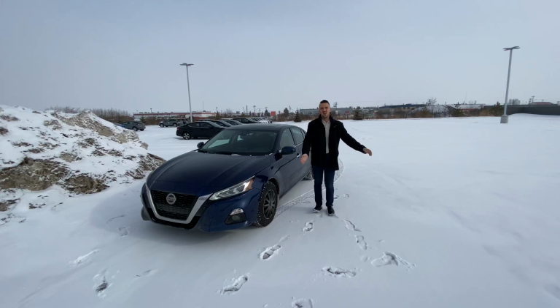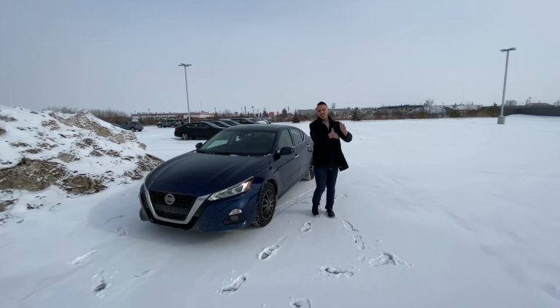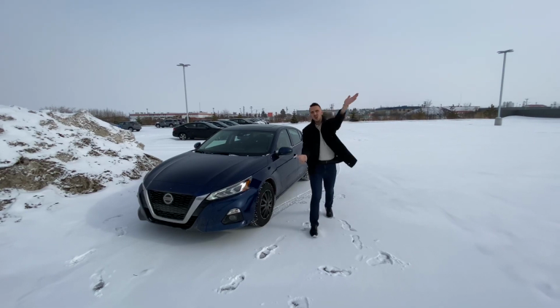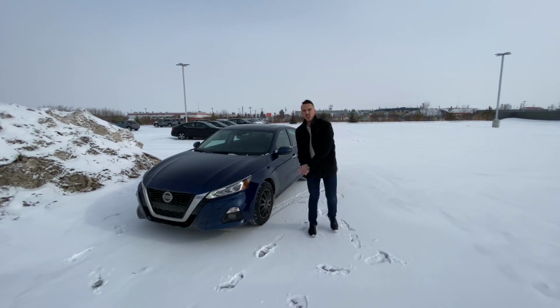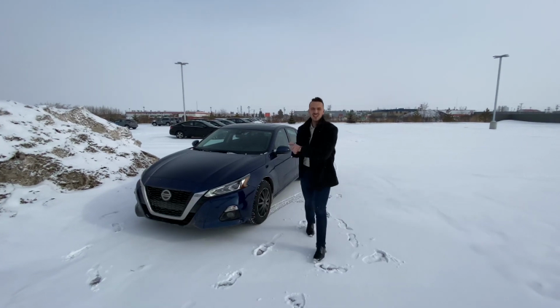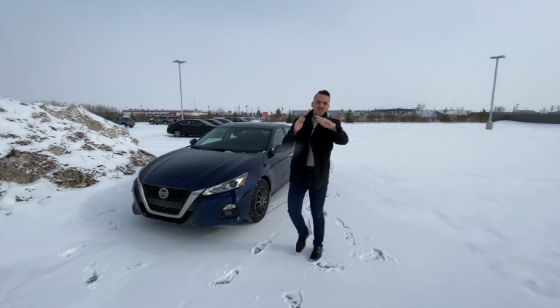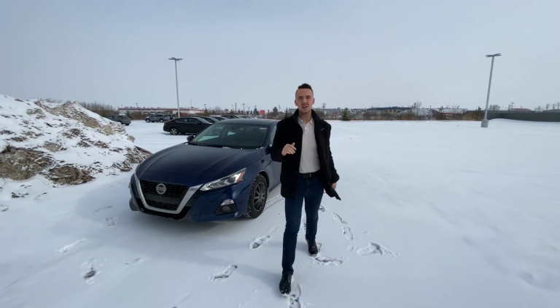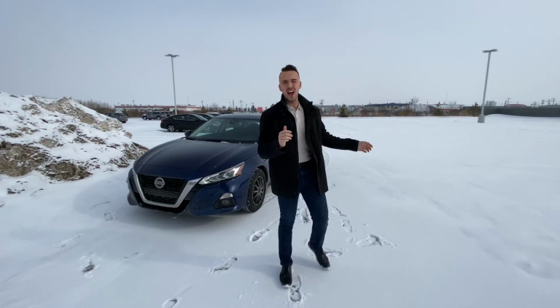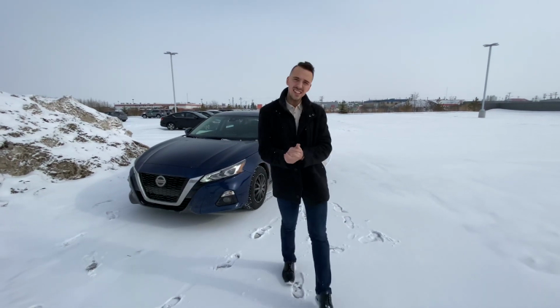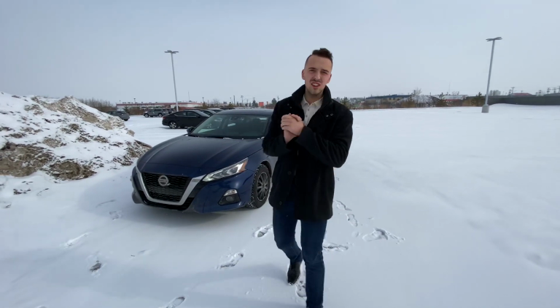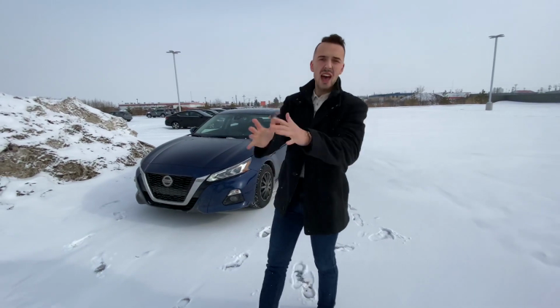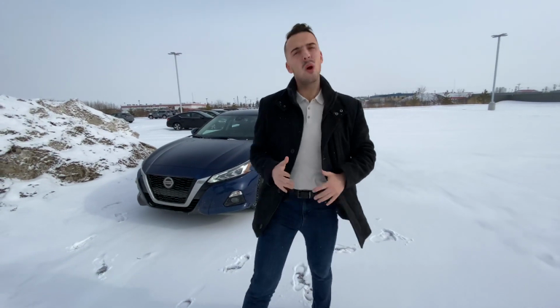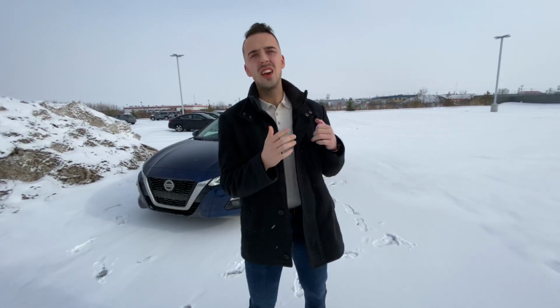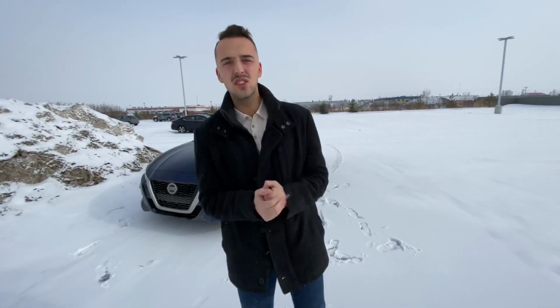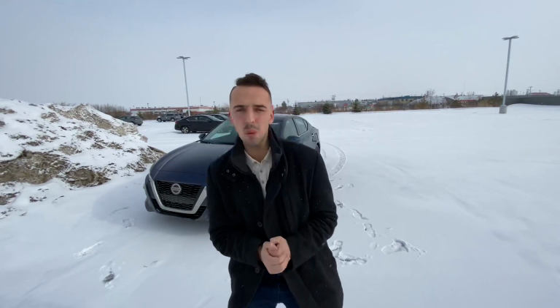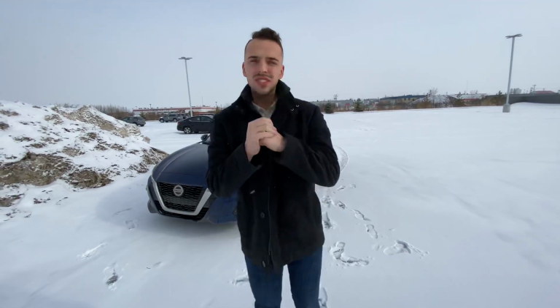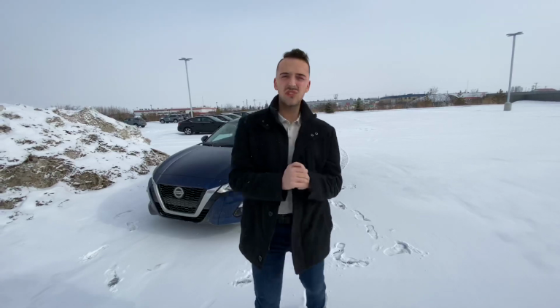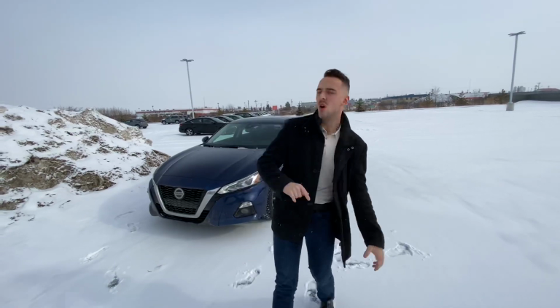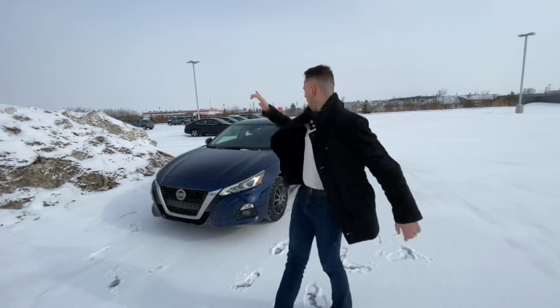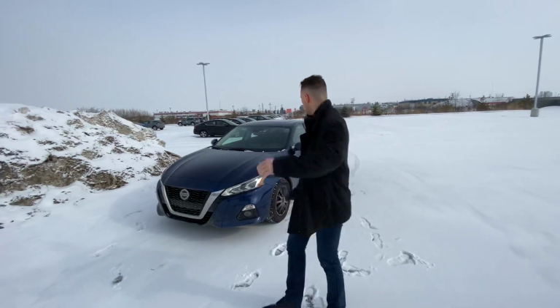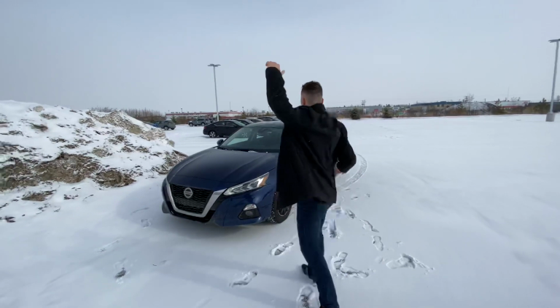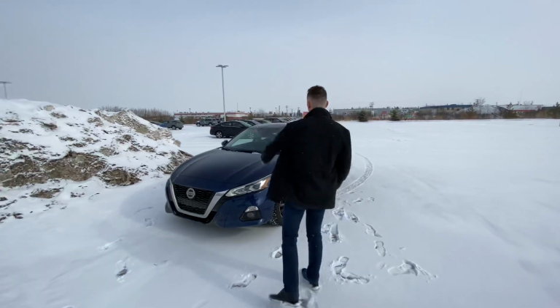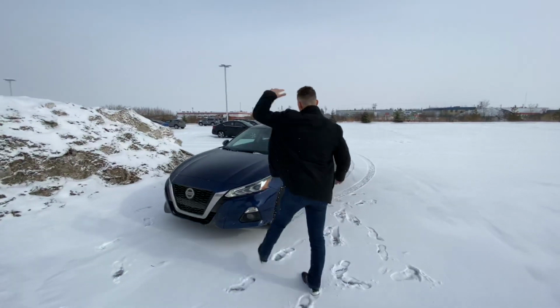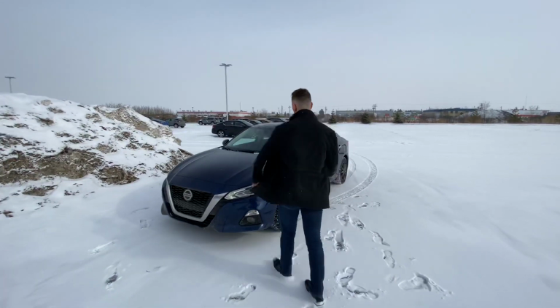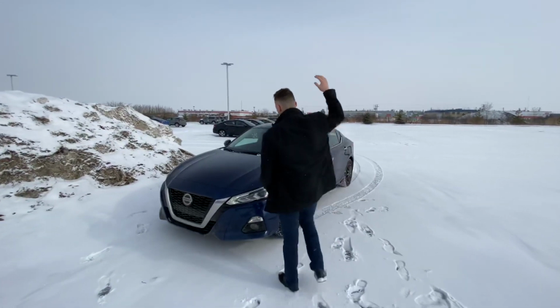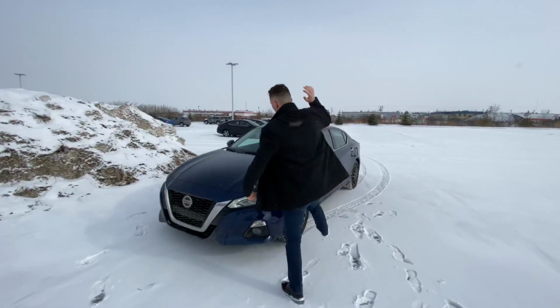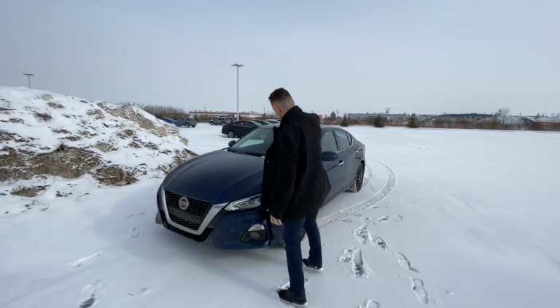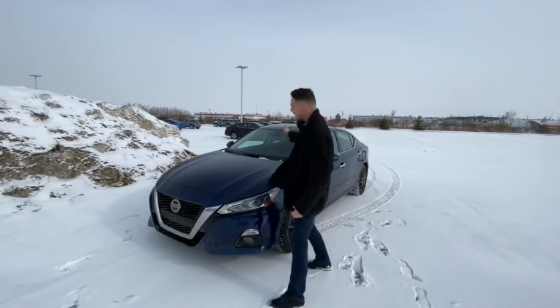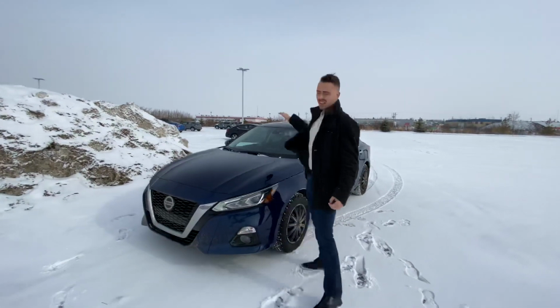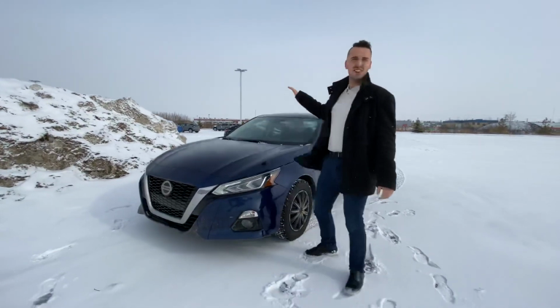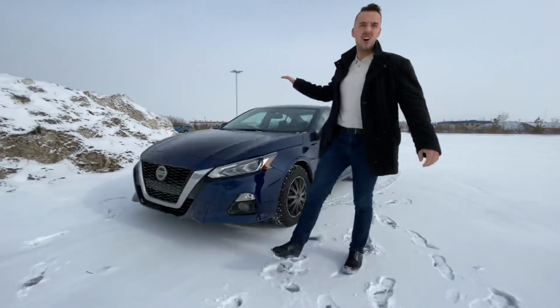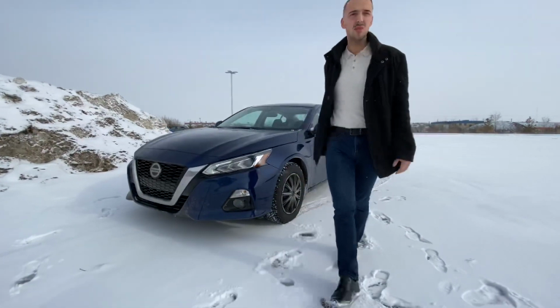Hello Joyeal, it's Austin here with LA Nissan. As promised, here's your short personalized video on our beautiful 2019 Hale Unit Nissan Altima.